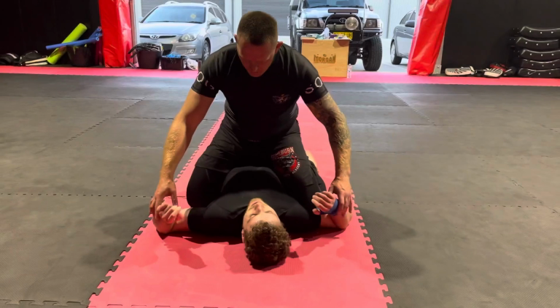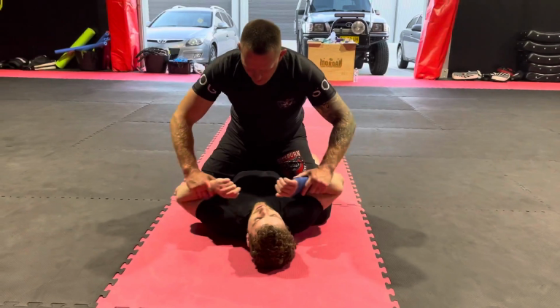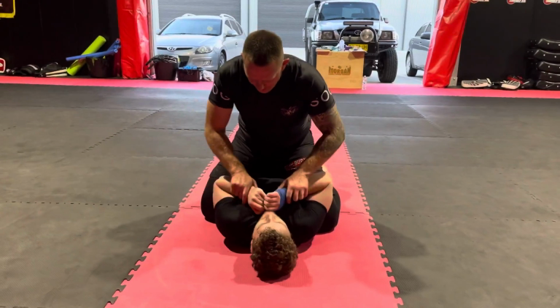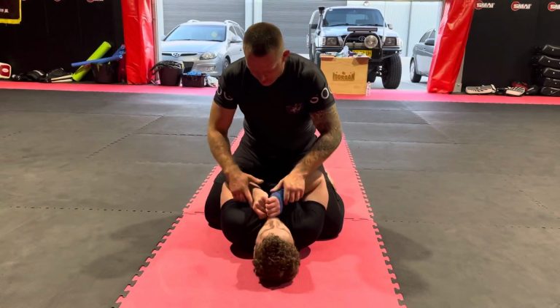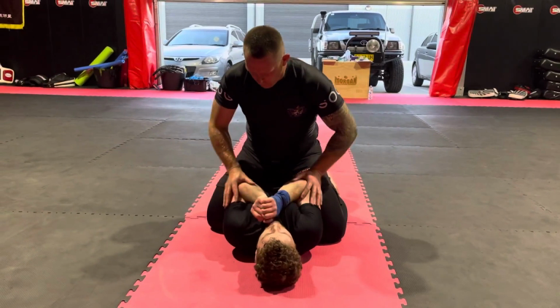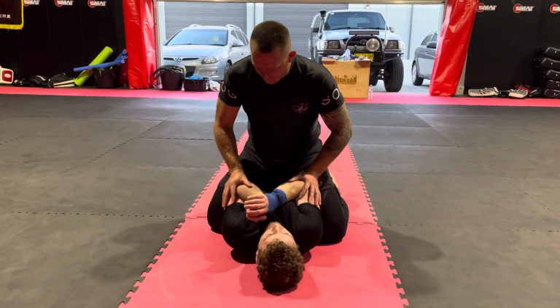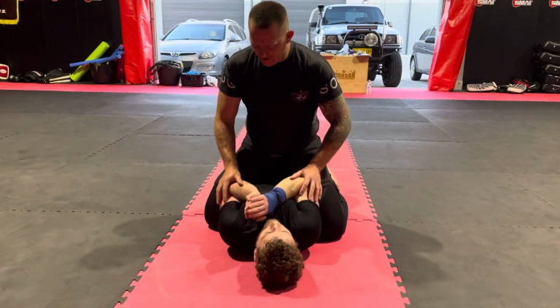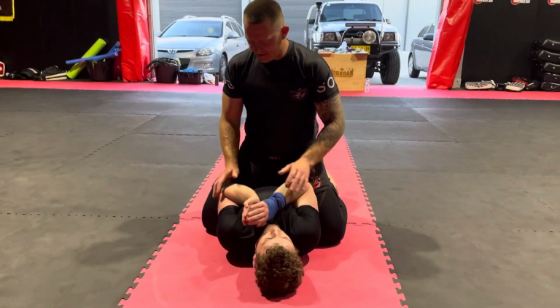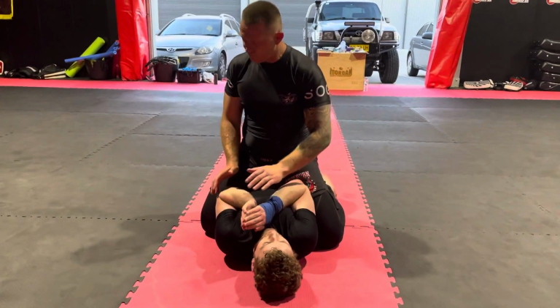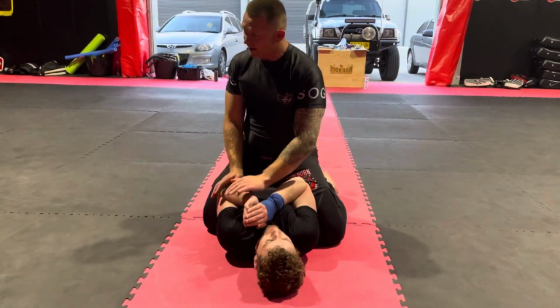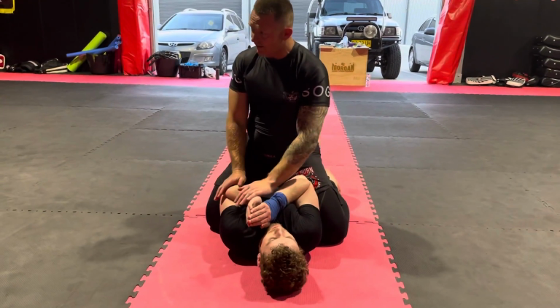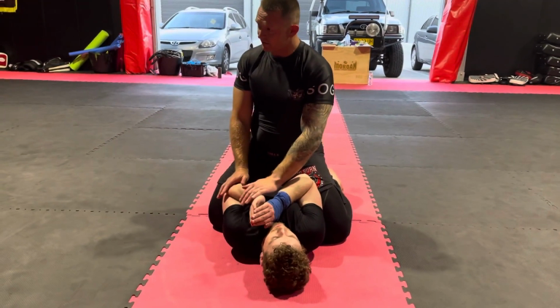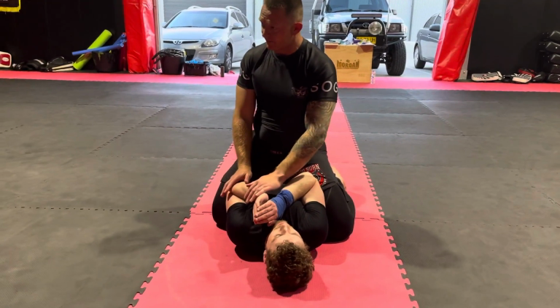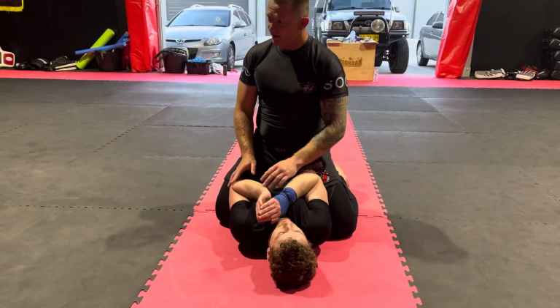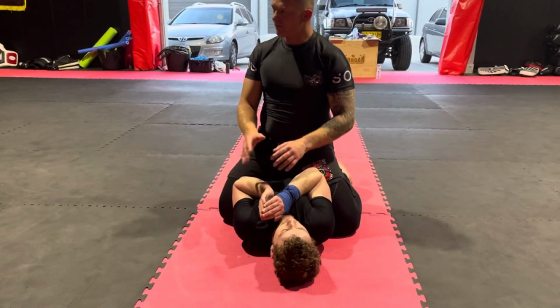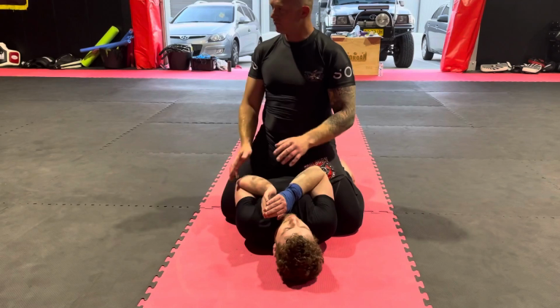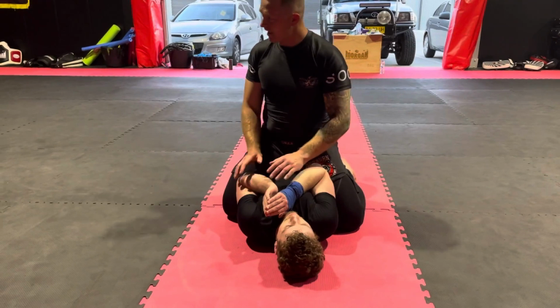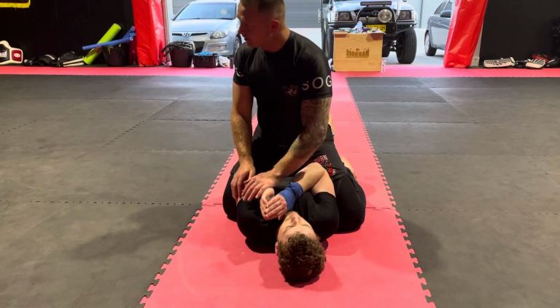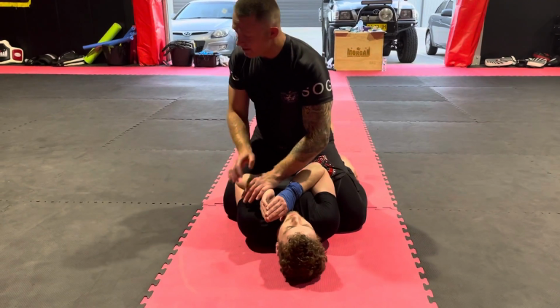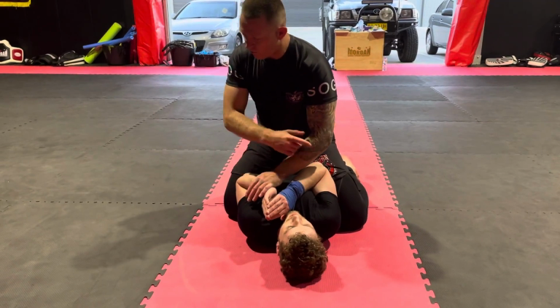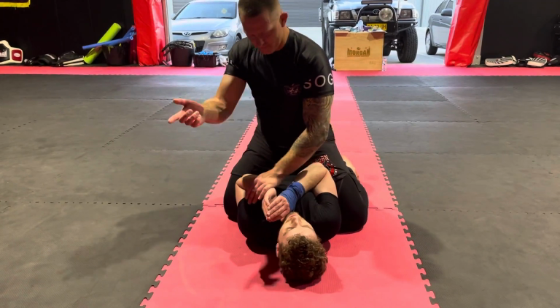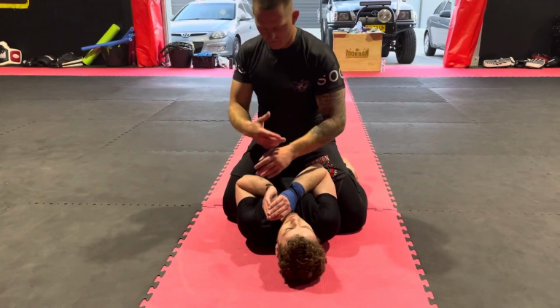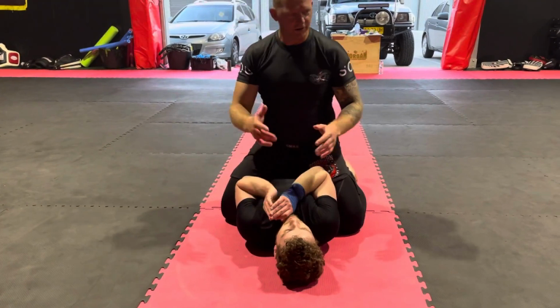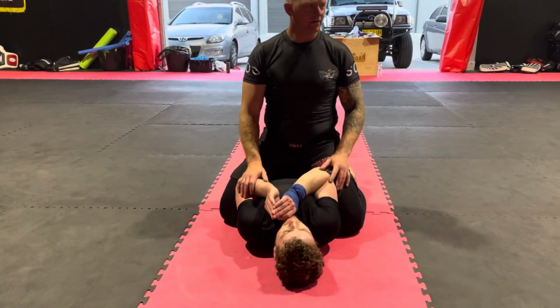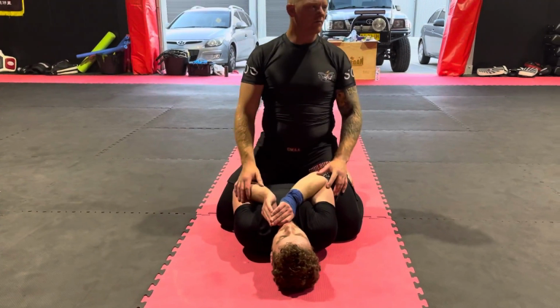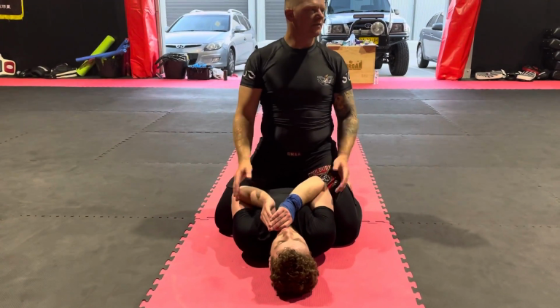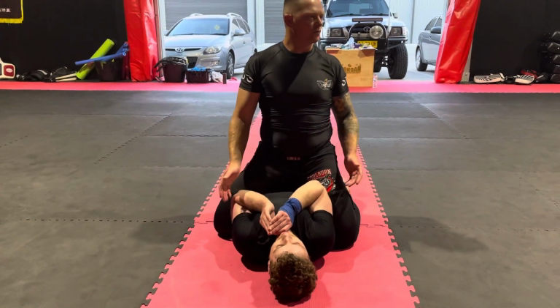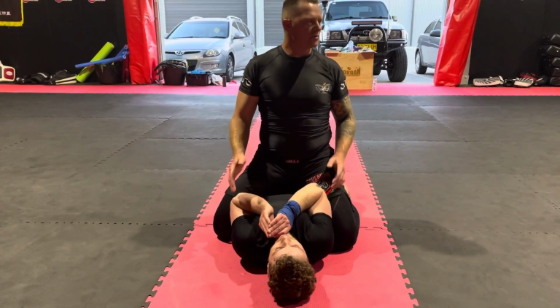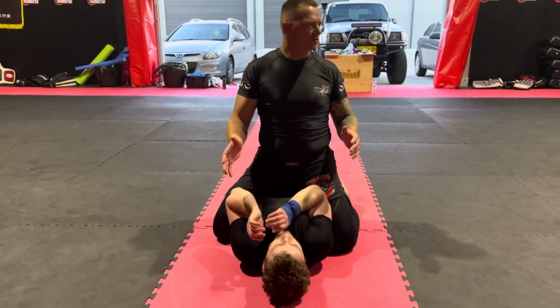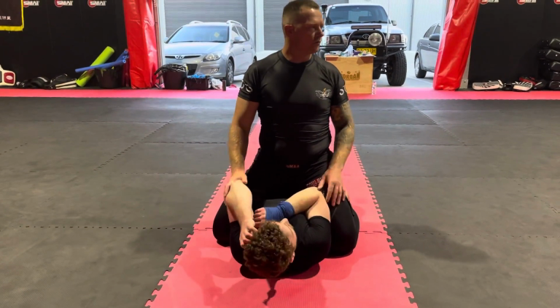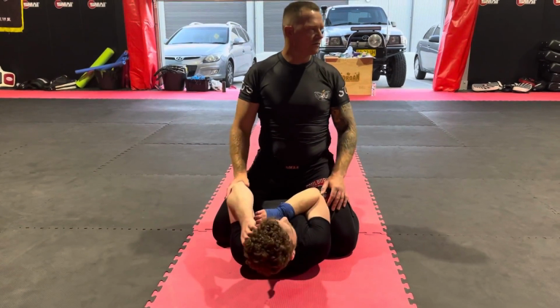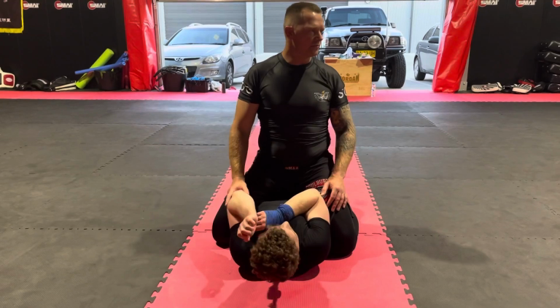The person becomes quite defensive and it's actually really hard to get it. When you start doing this, they'll buck and roll and we tend to lose the position or we lose the submission.